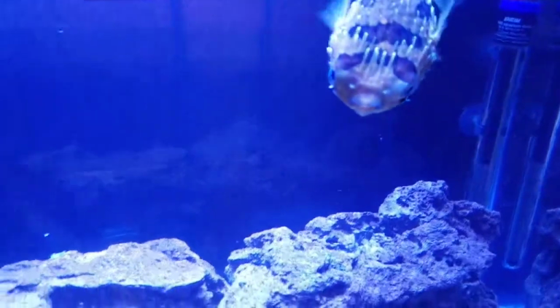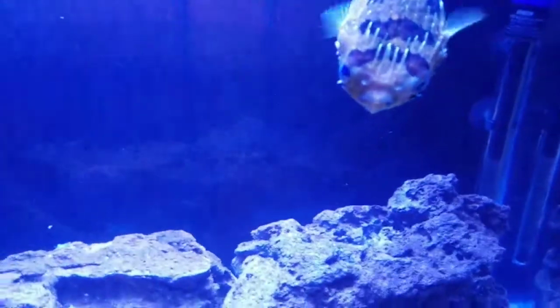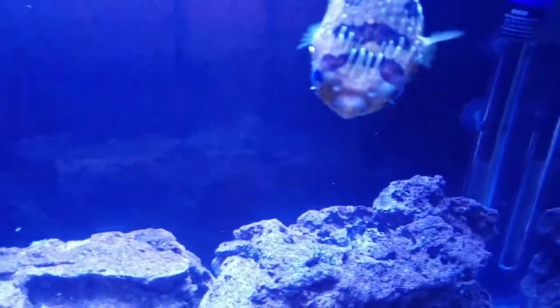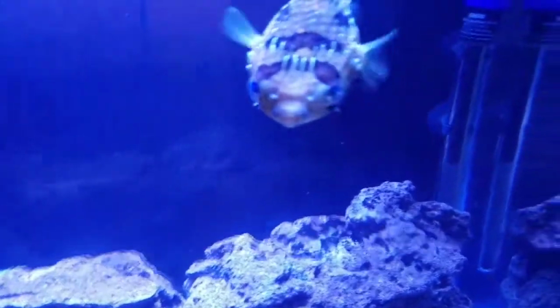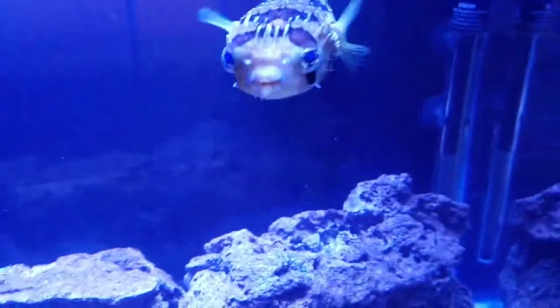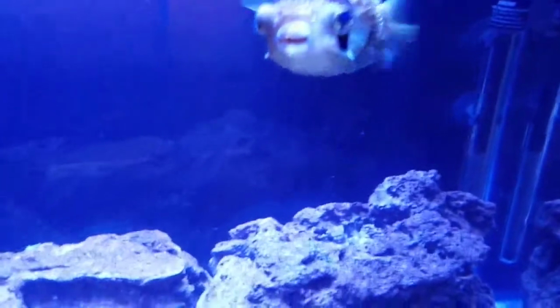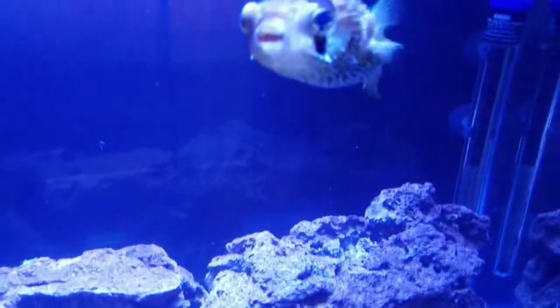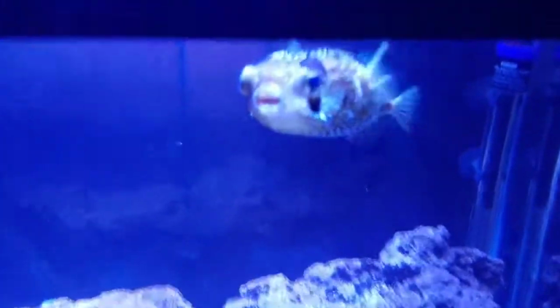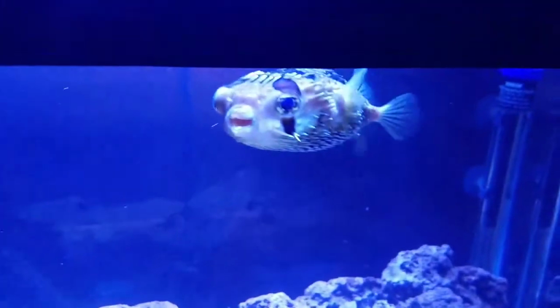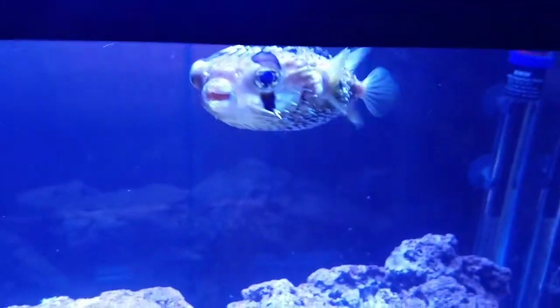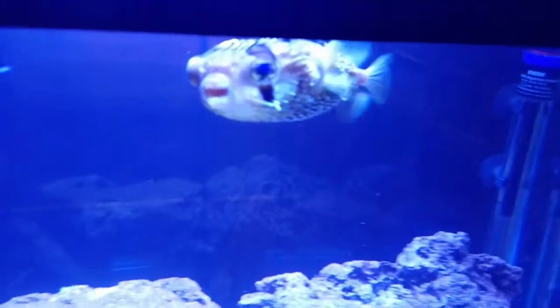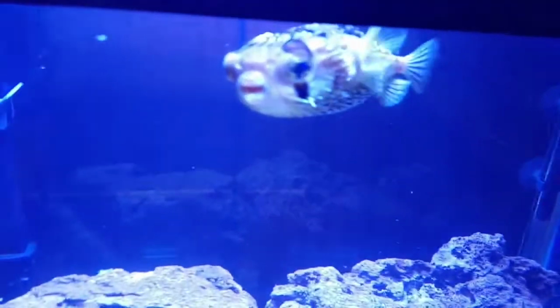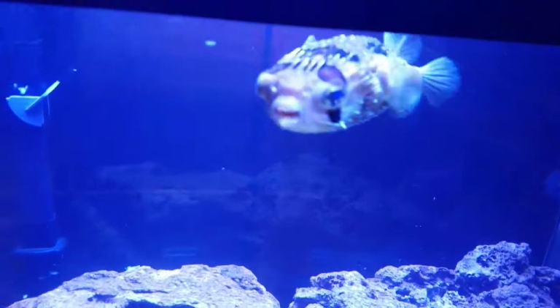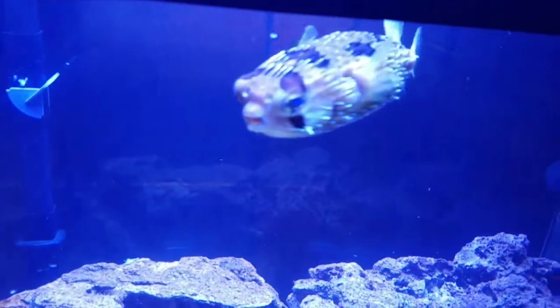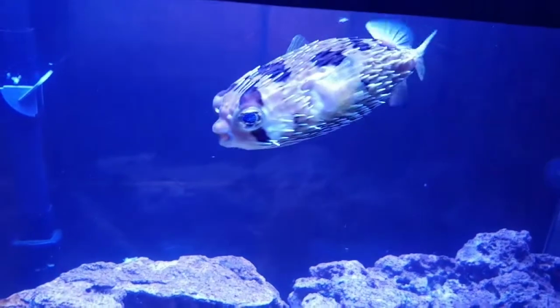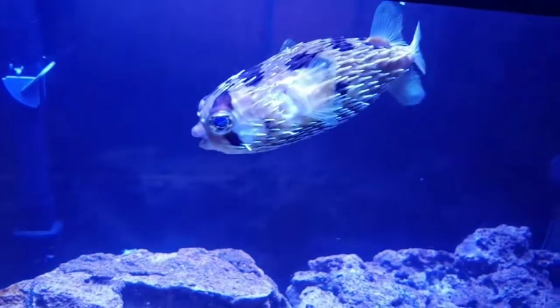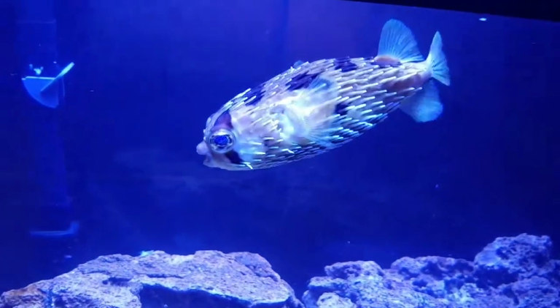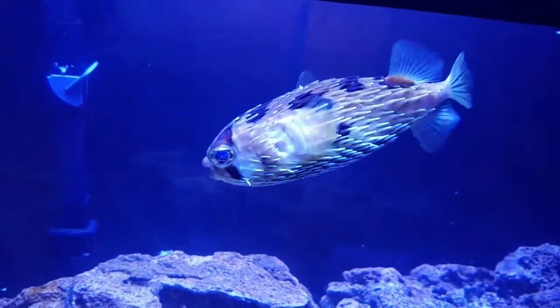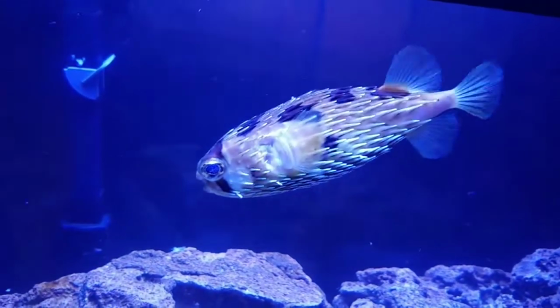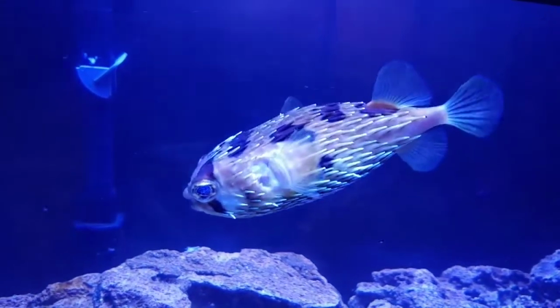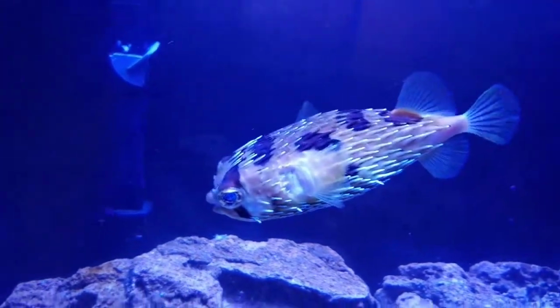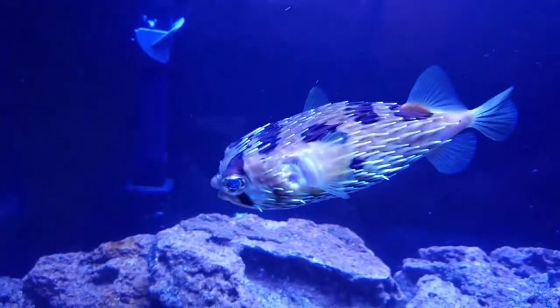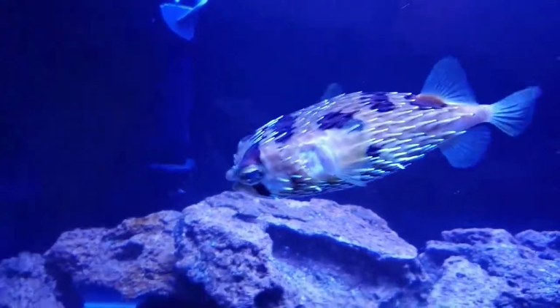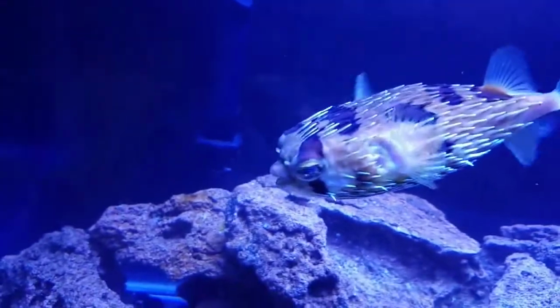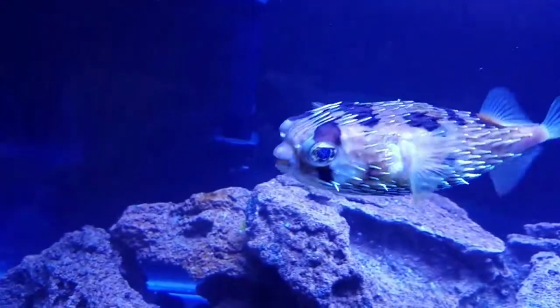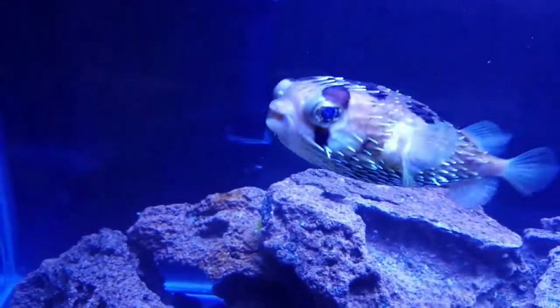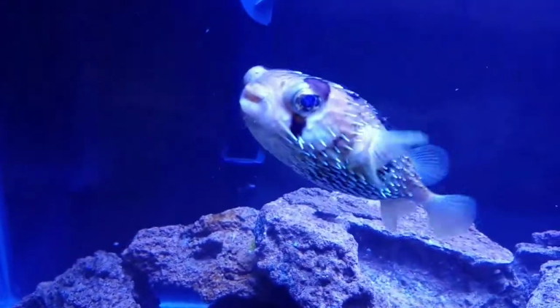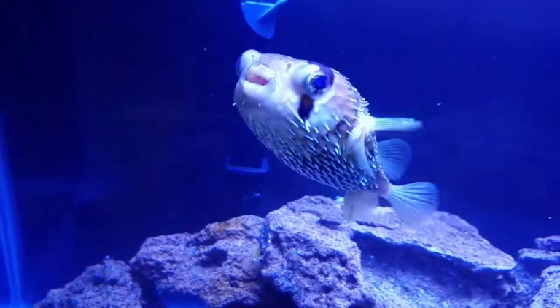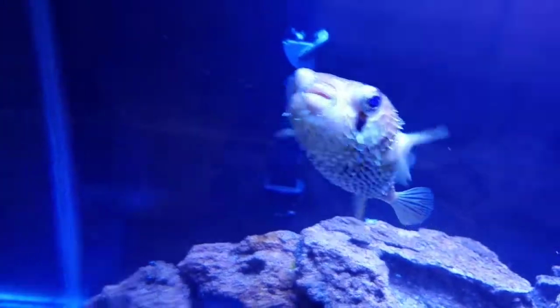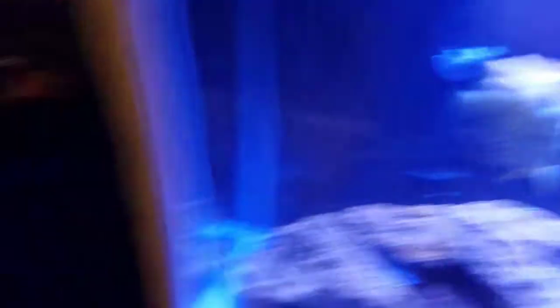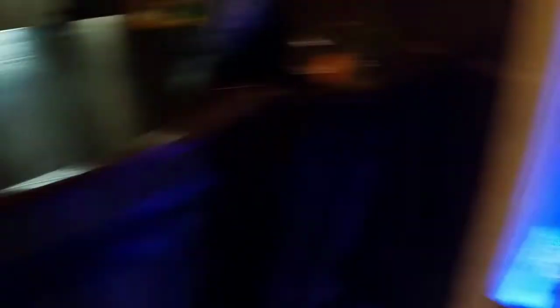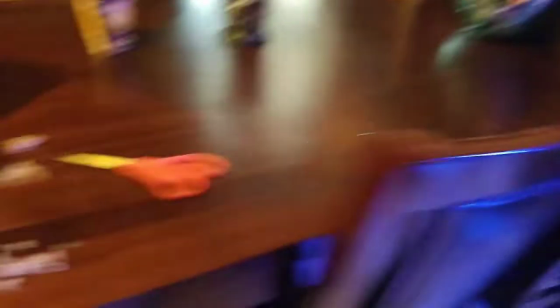This is how I feed my porcupine puffer. I just want to do a little video on how I feed him. You don't have to do this — I'm just showing some people who don't know. I buy some shrimp with the shell on.